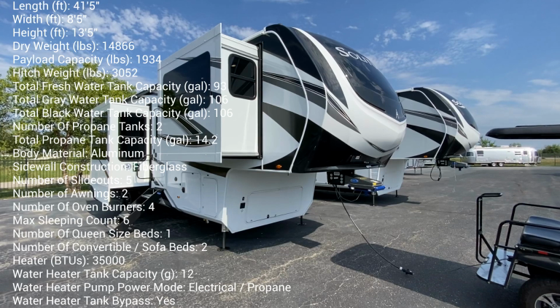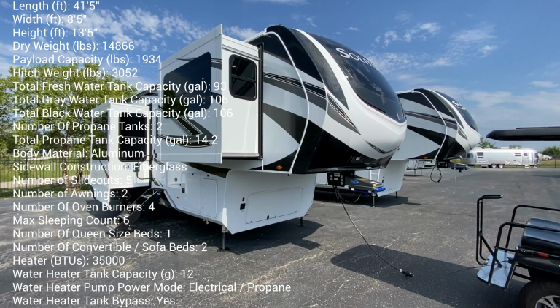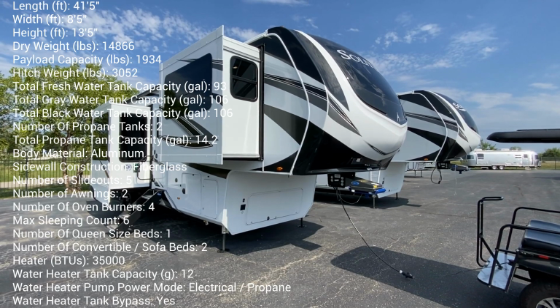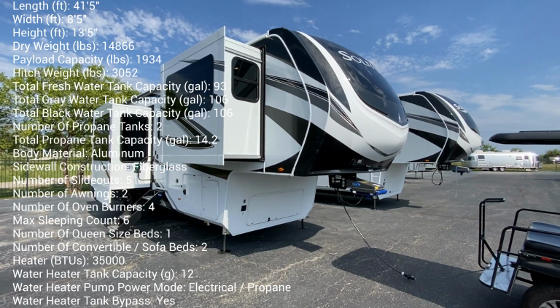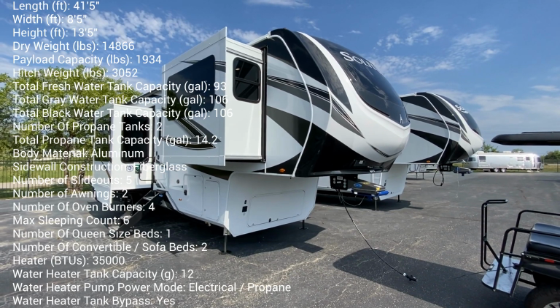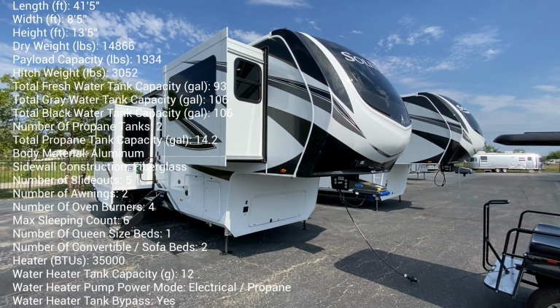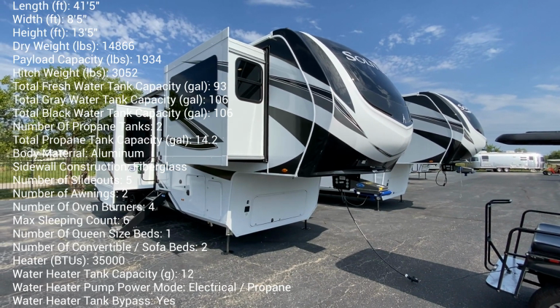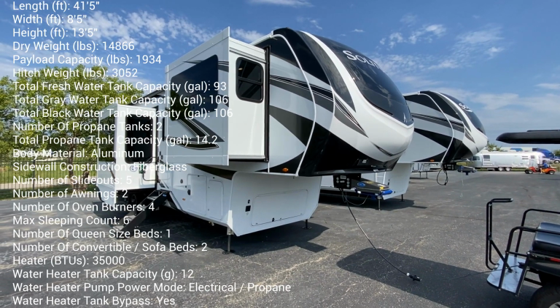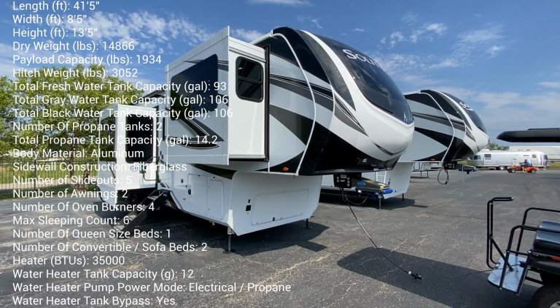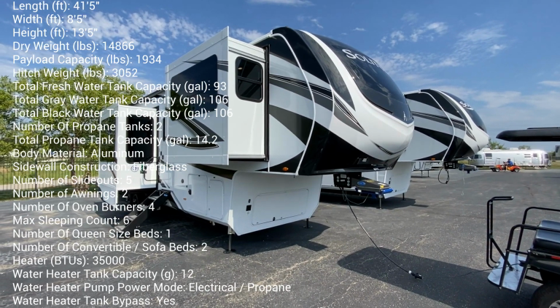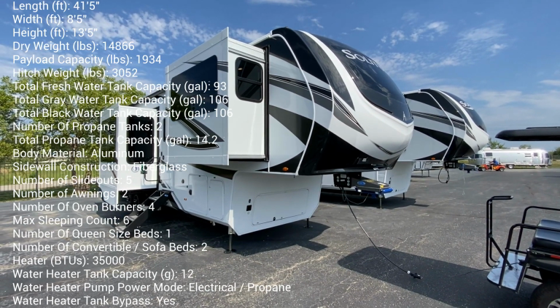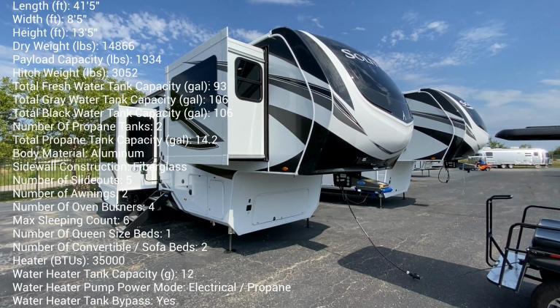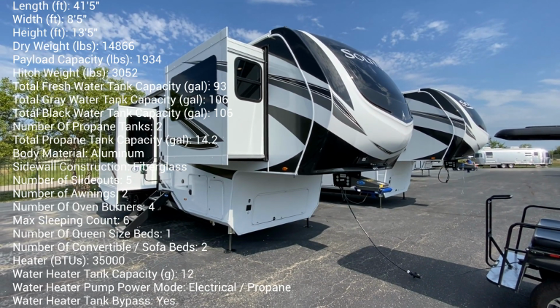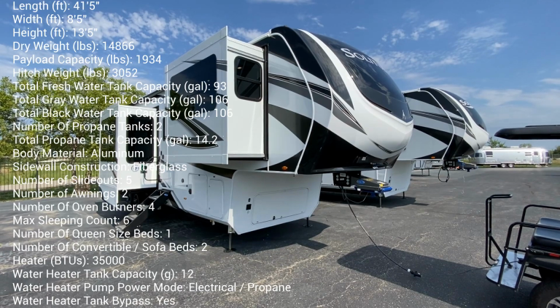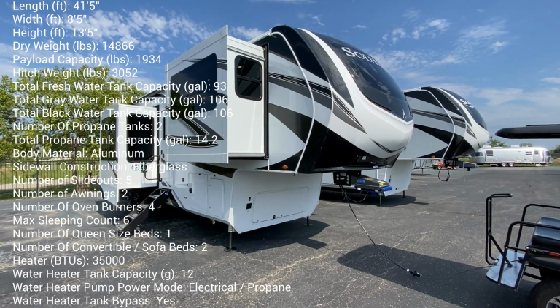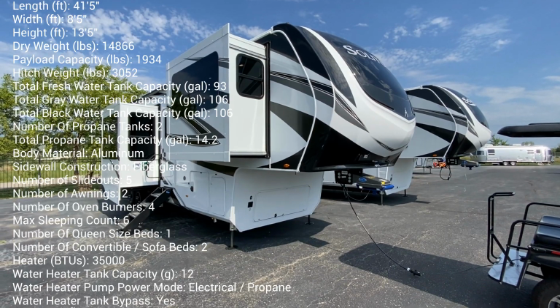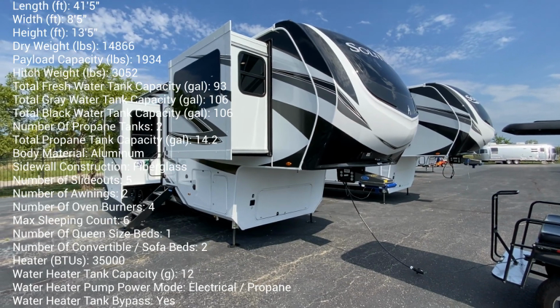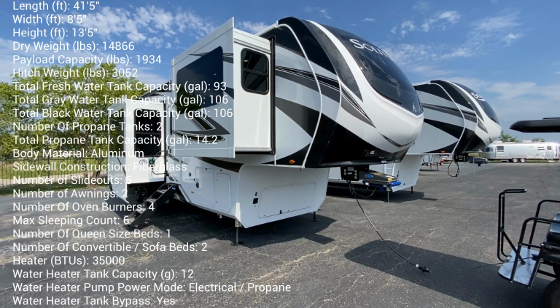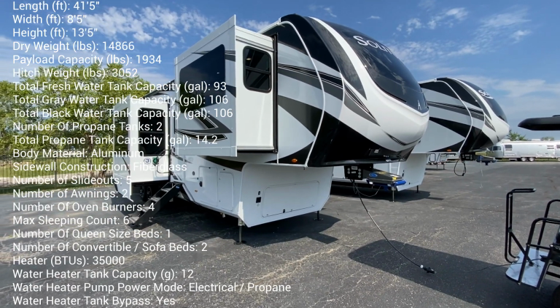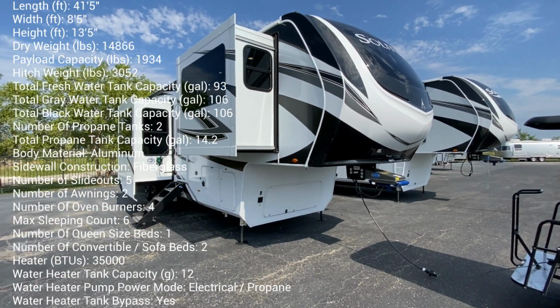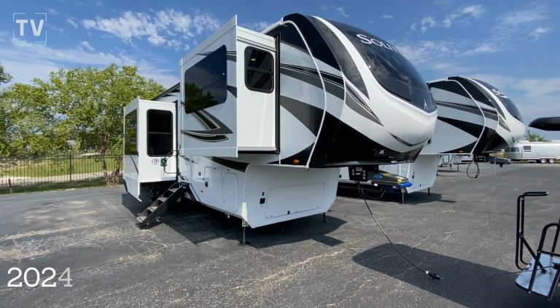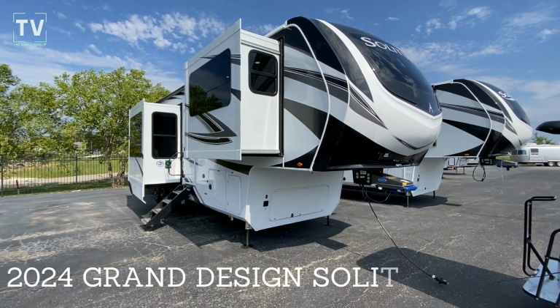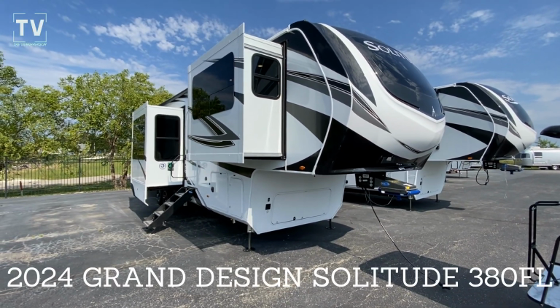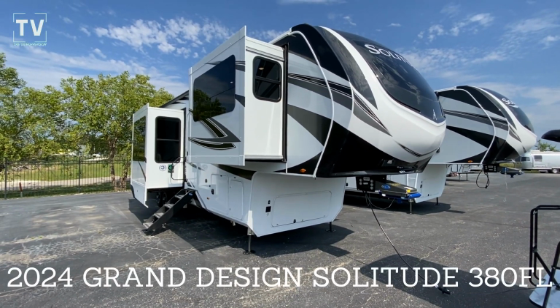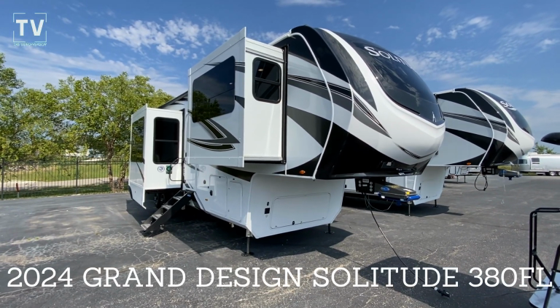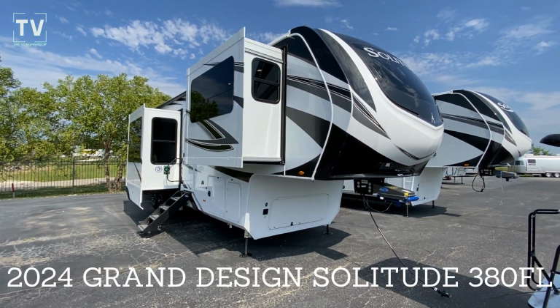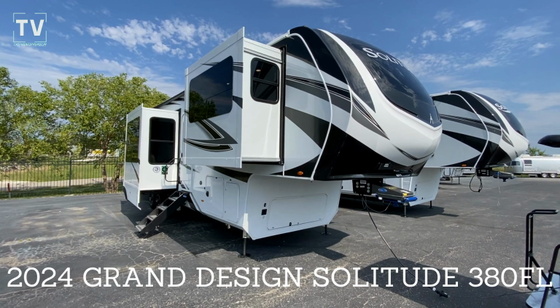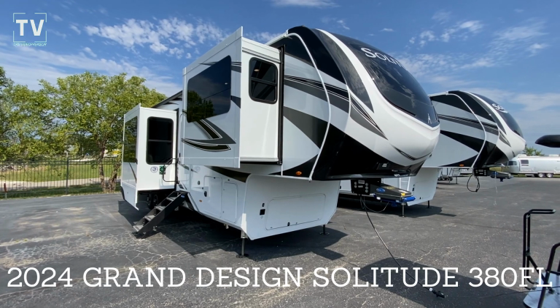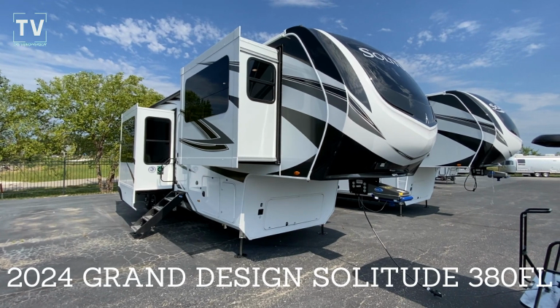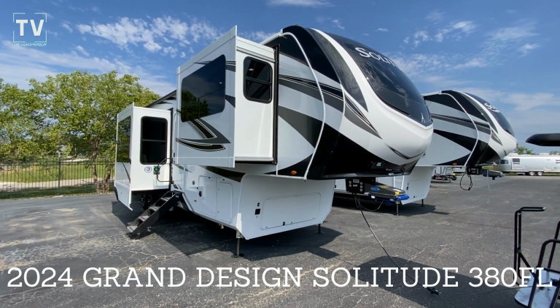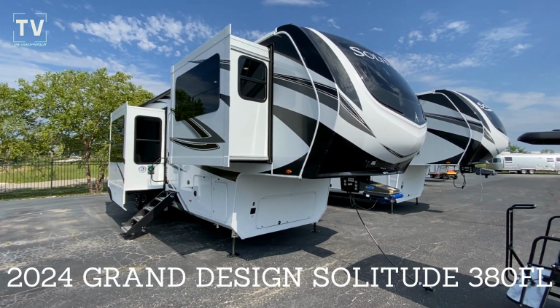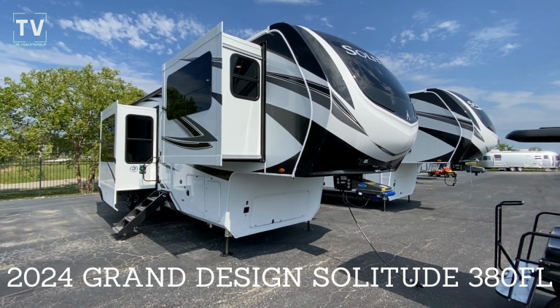Hey, it's Tom Gallagher, the videopreneur, and check it out. A 2024 Grand Design Solitude. This is a 380 FL front living, and I'll show you the inside here in a moment.